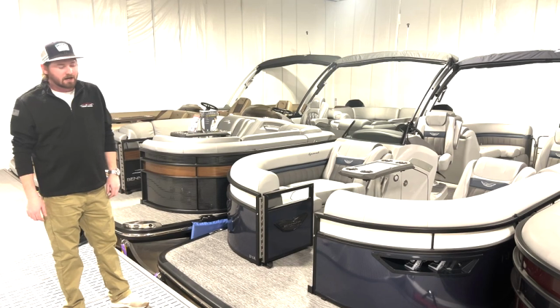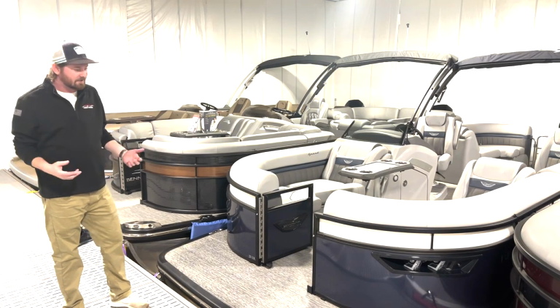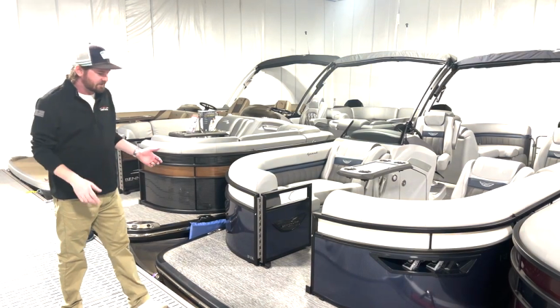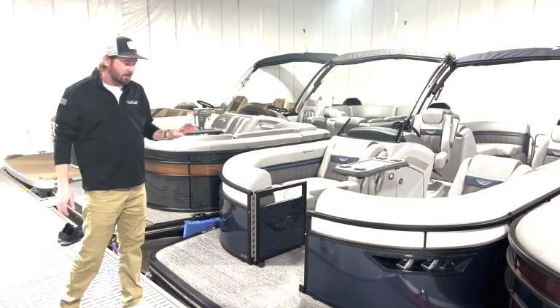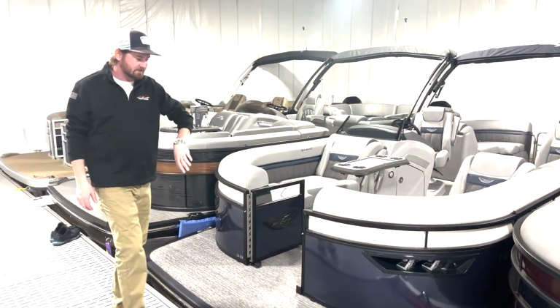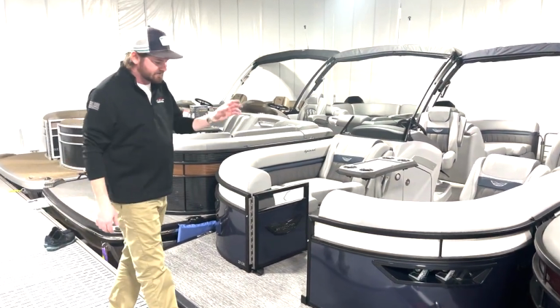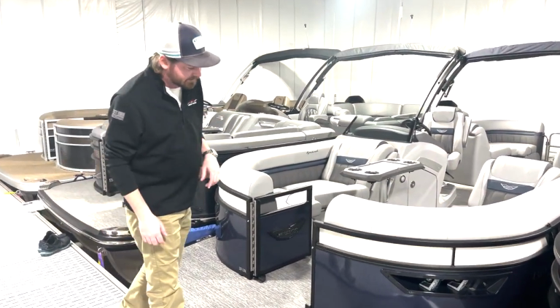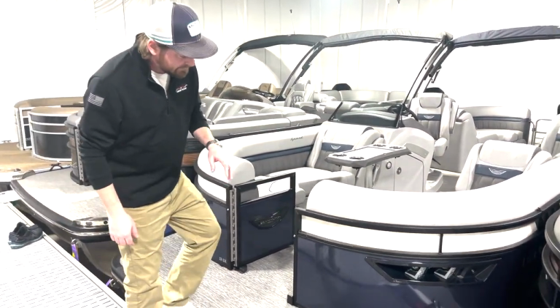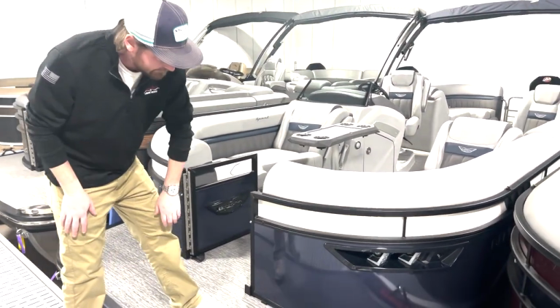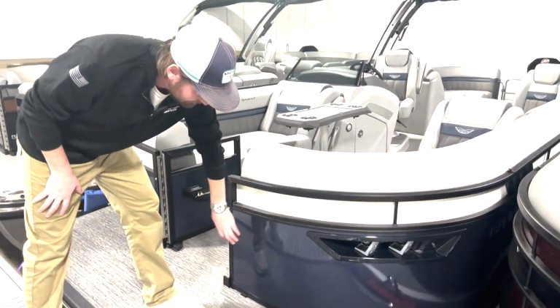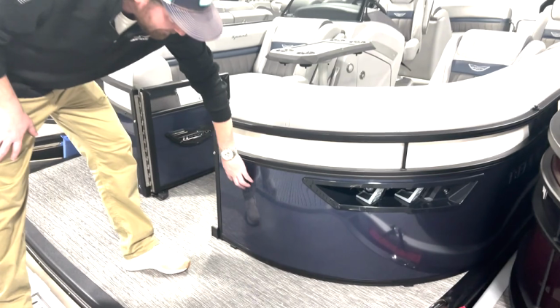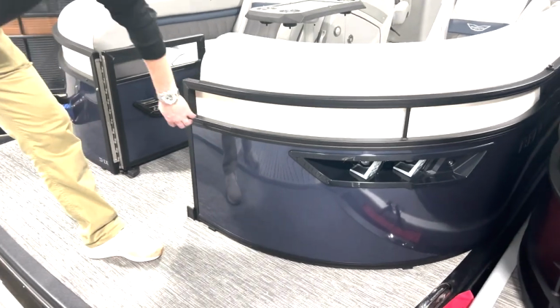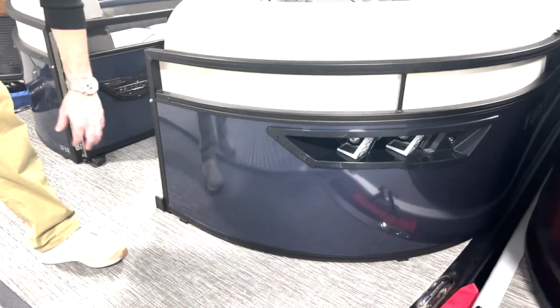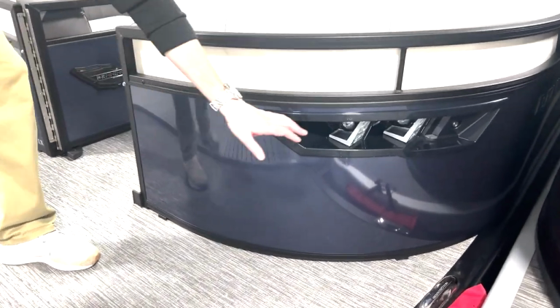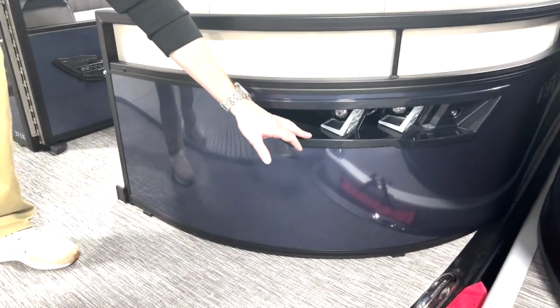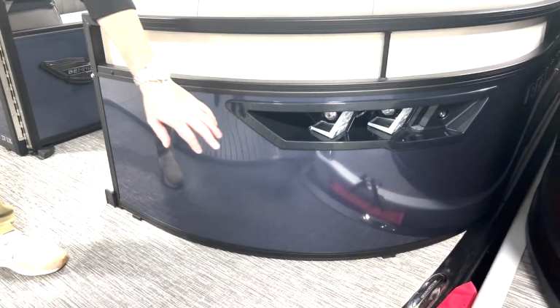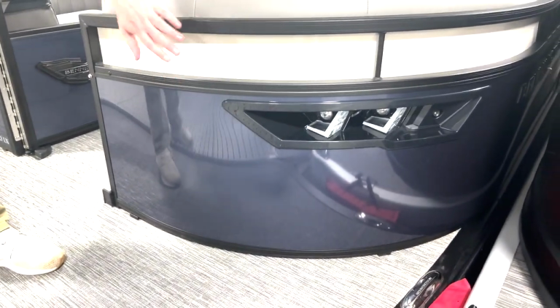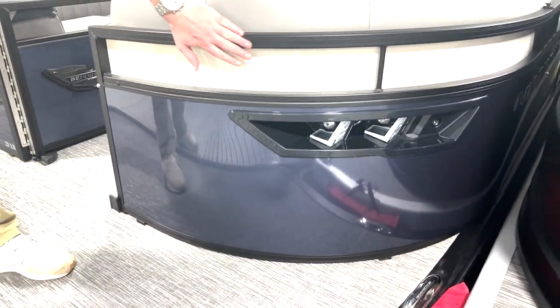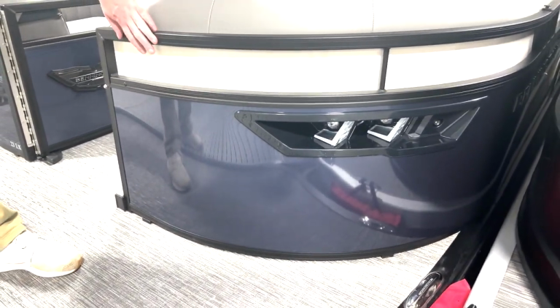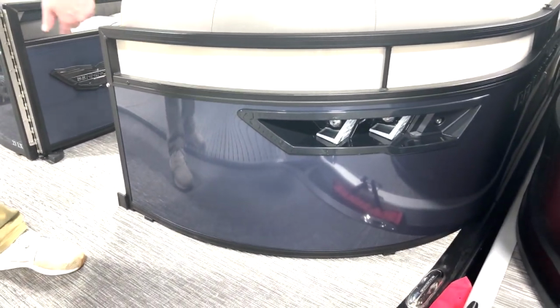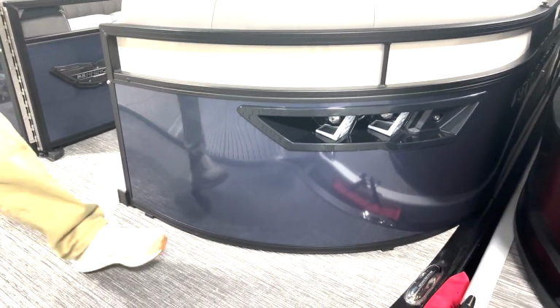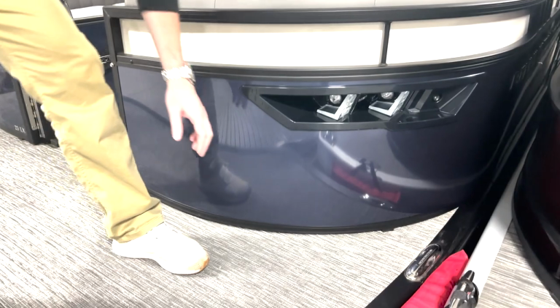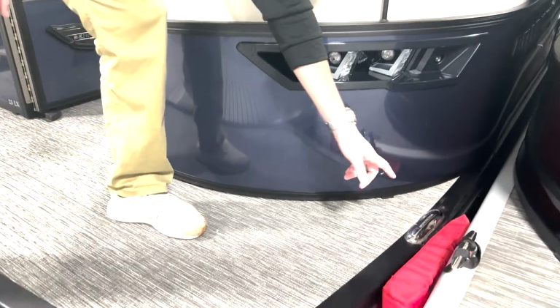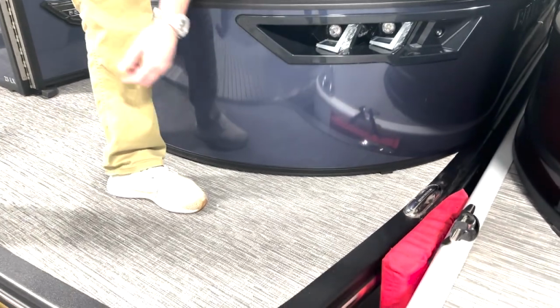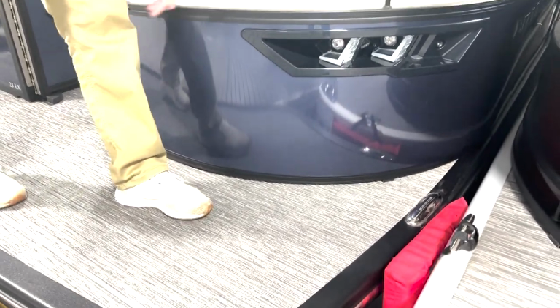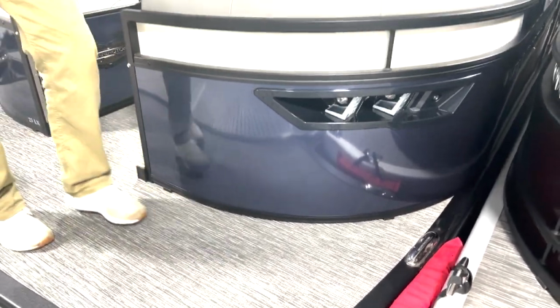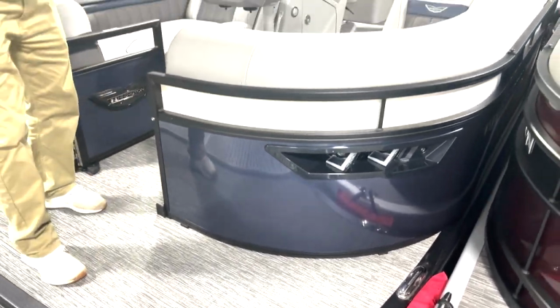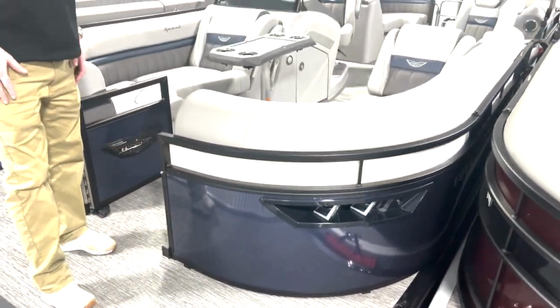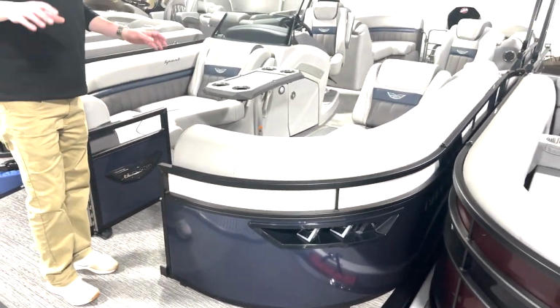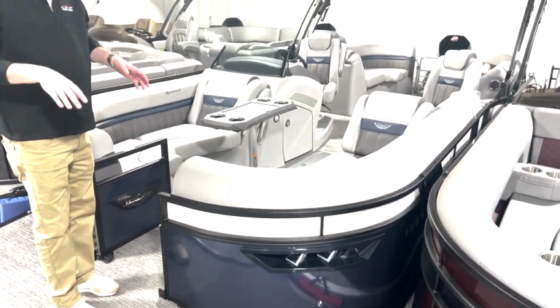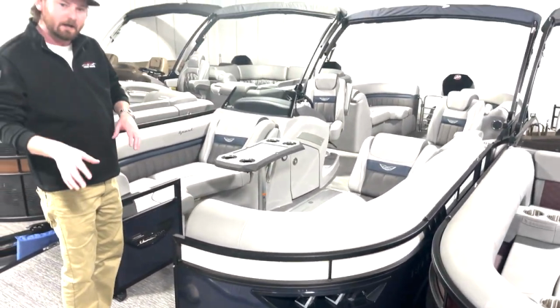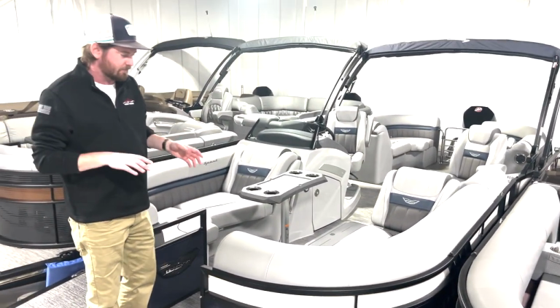A couple of awesome things about this boat on the exterior as well as the interior. On the exterior I've got a new flat panel here with integrated docking lights, the blackout luxe package for my fencing, pop-up cleats, just to name a few things. A lot of cool stuff going on outside the boat.